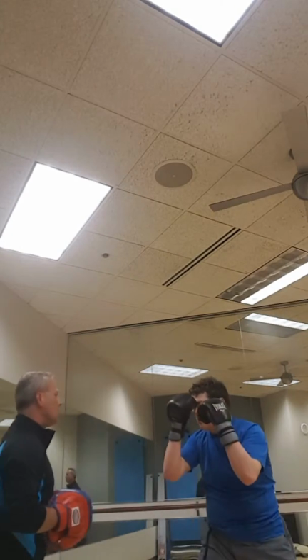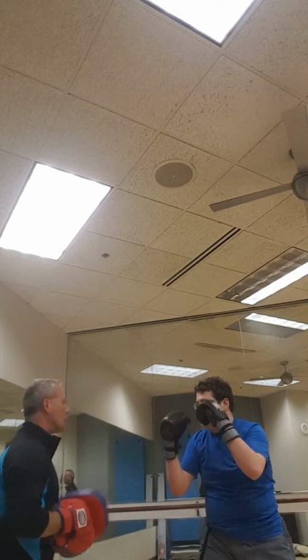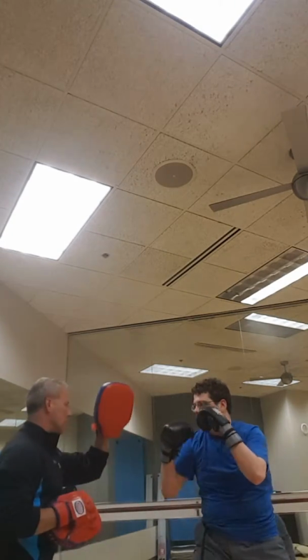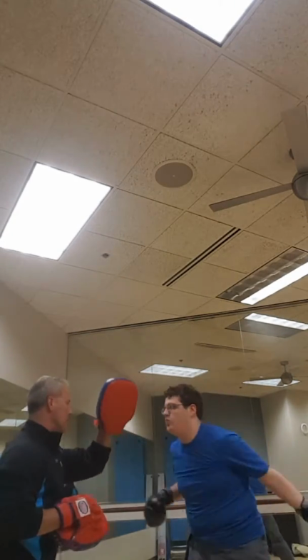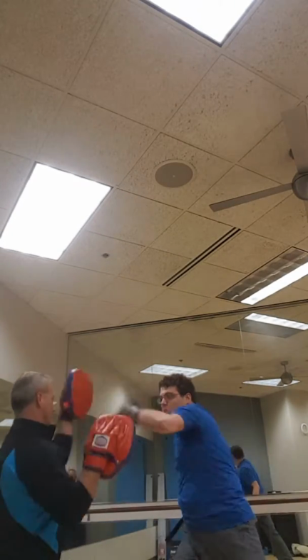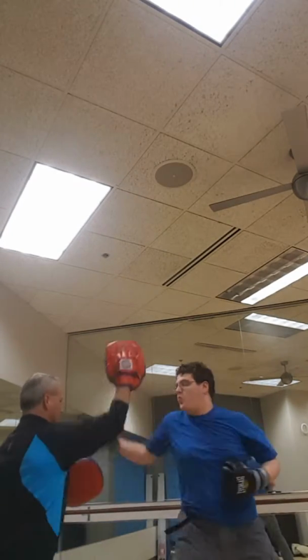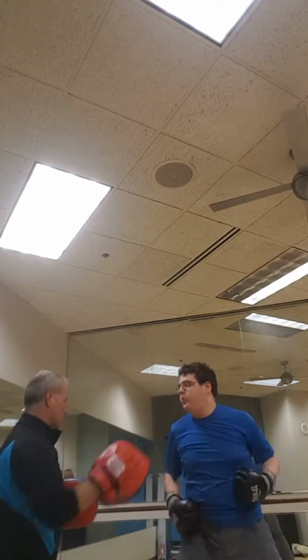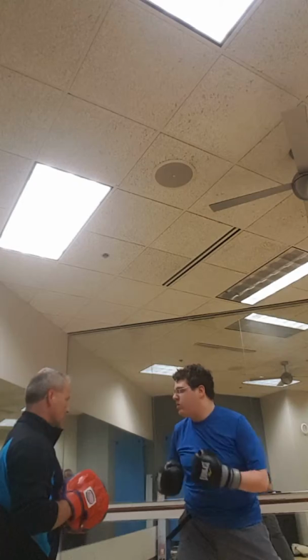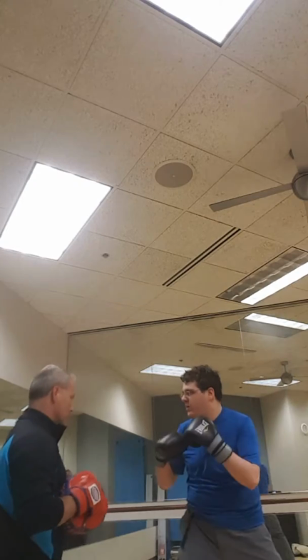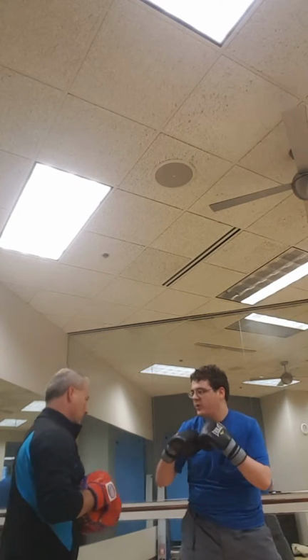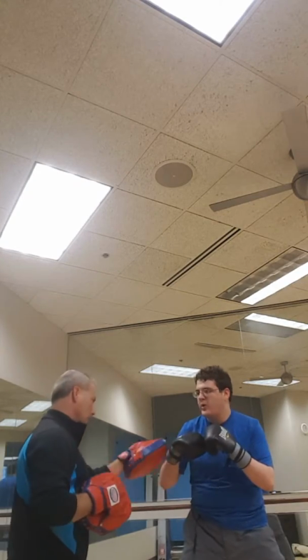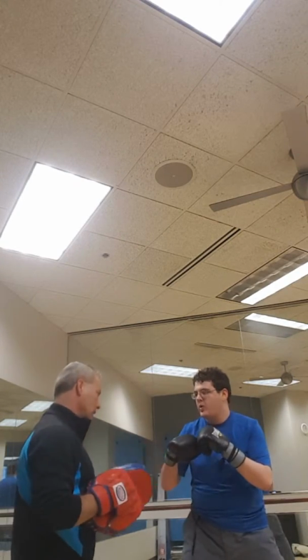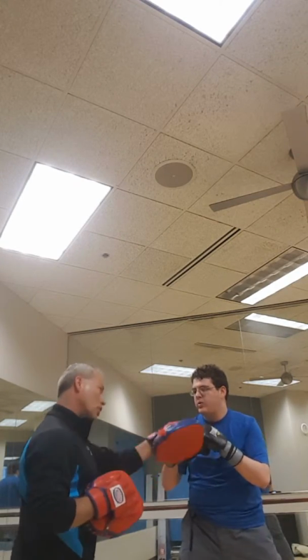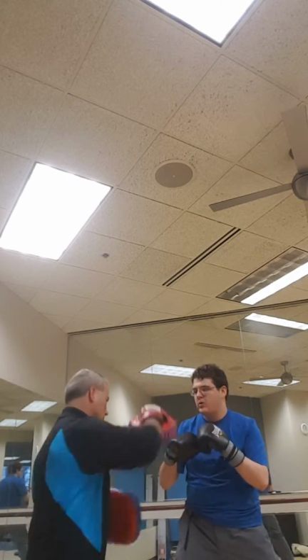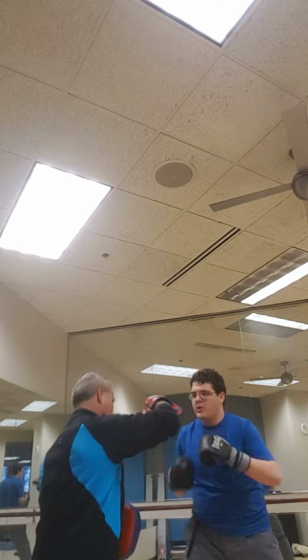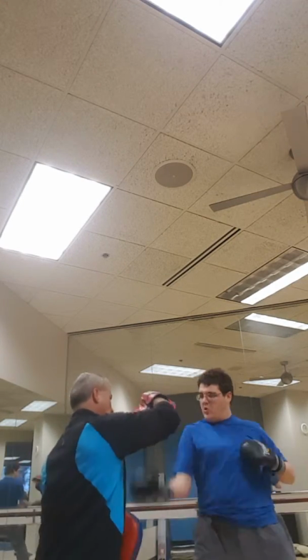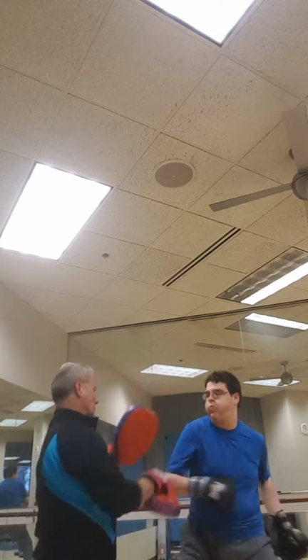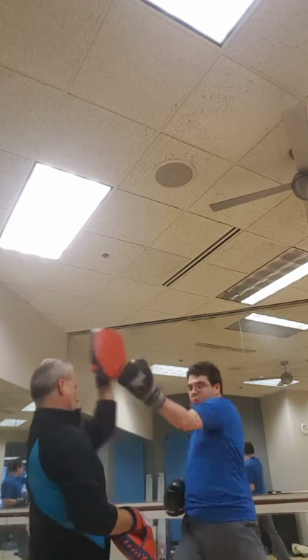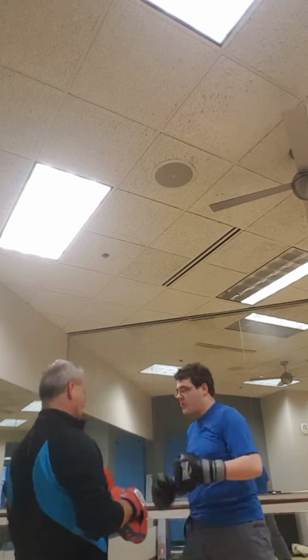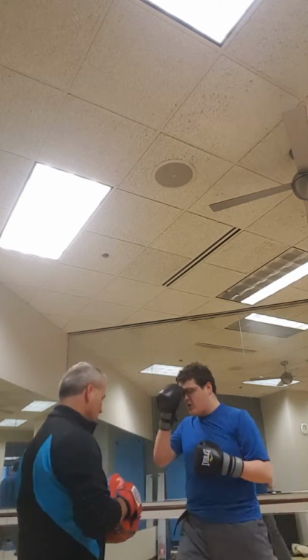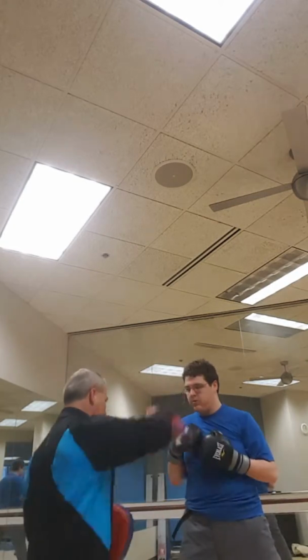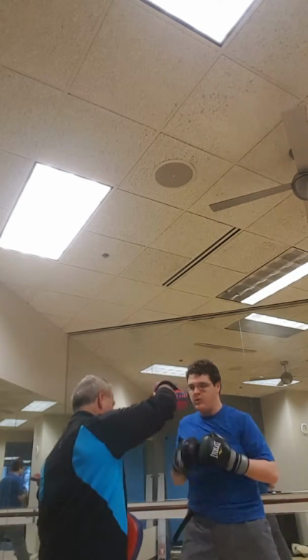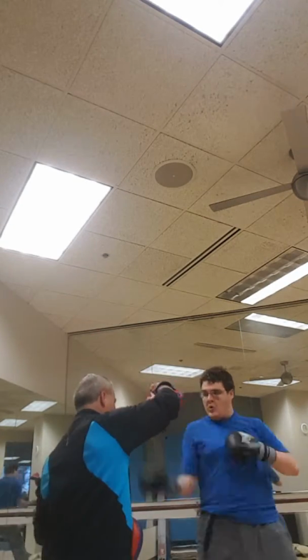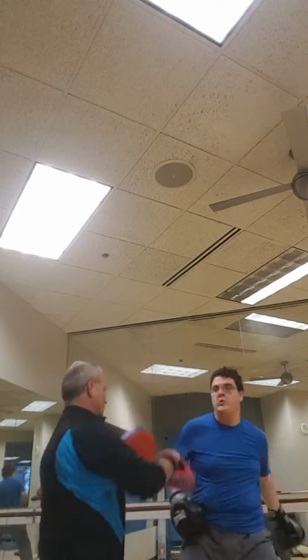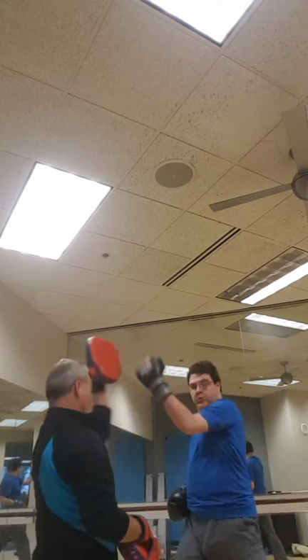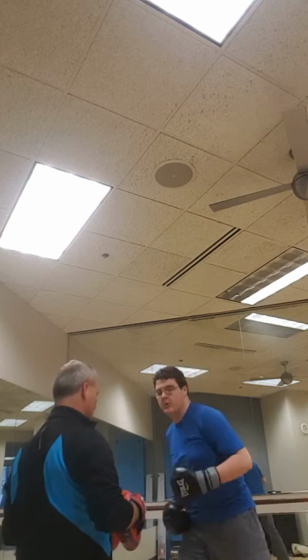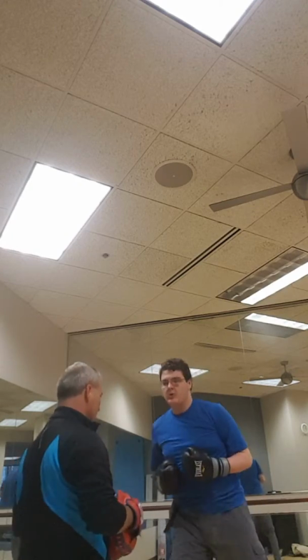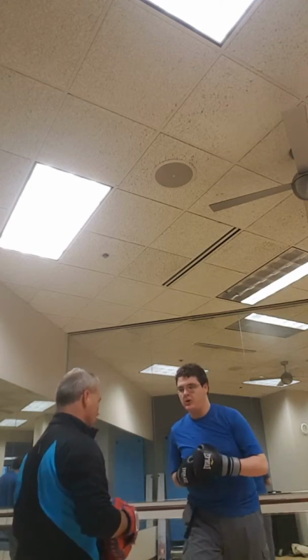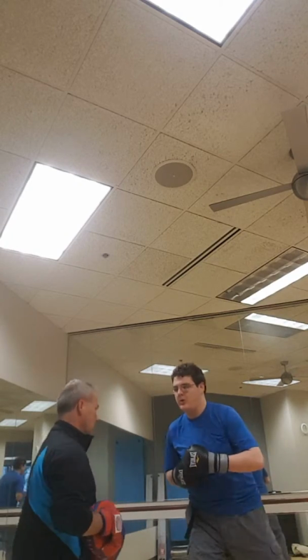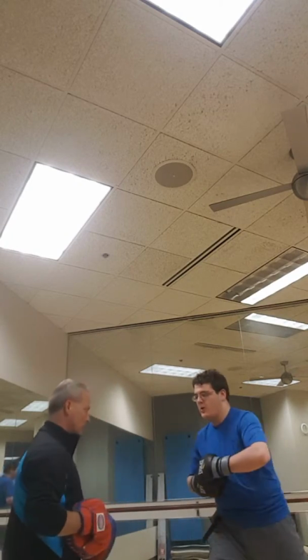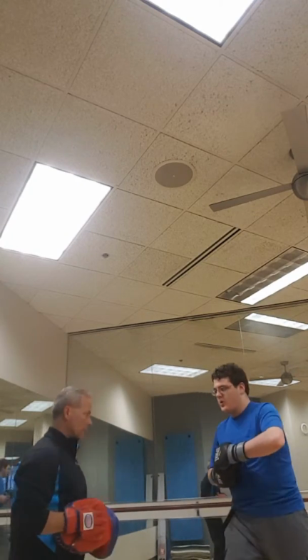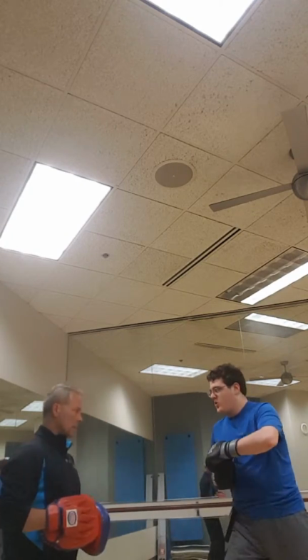Hook. Uppercut. Hook. Right here. One, two. One, two. Rotate.